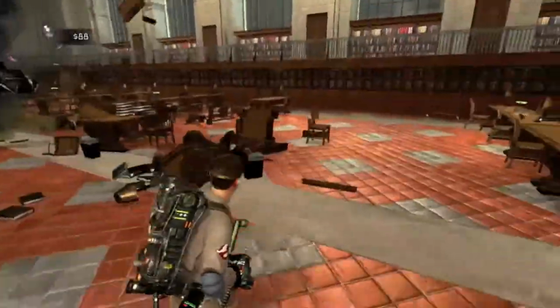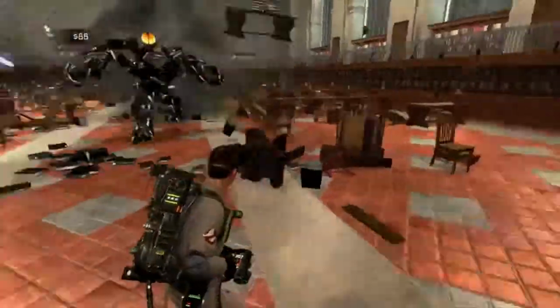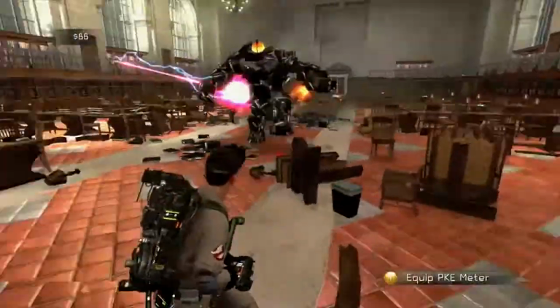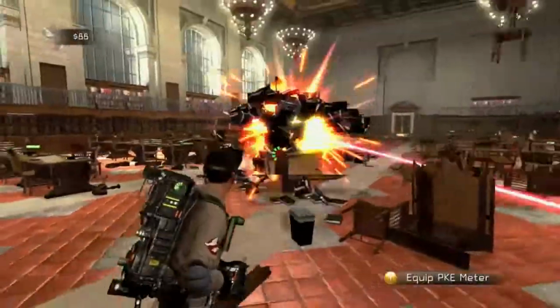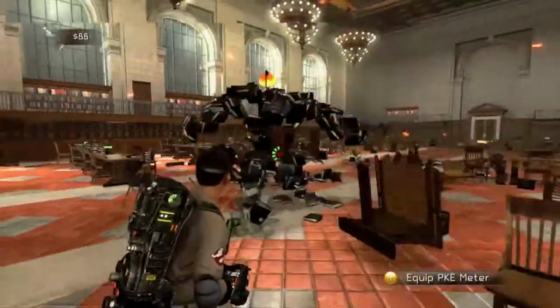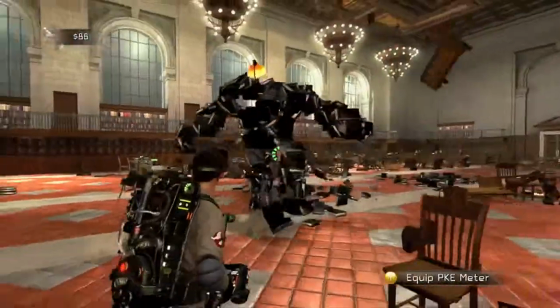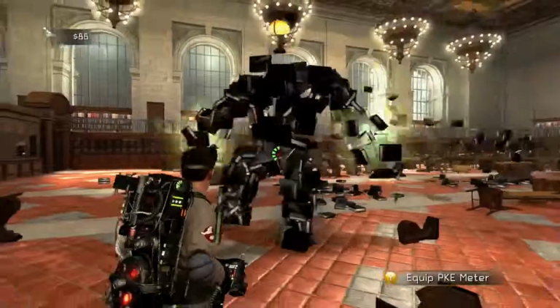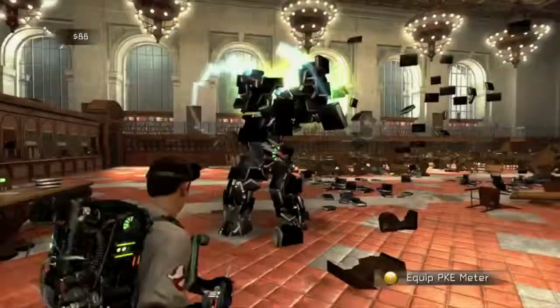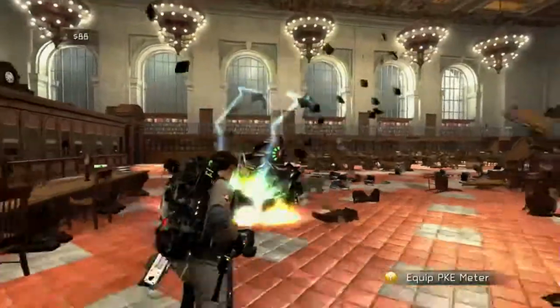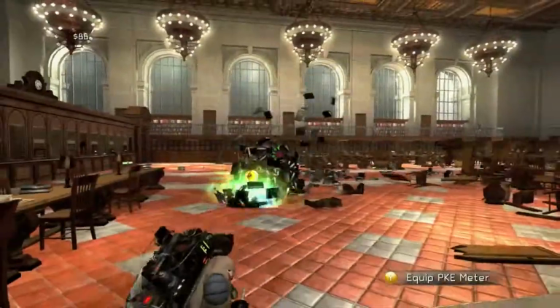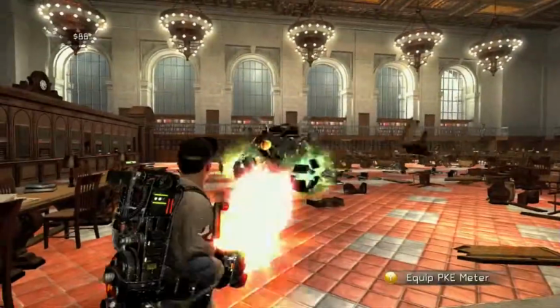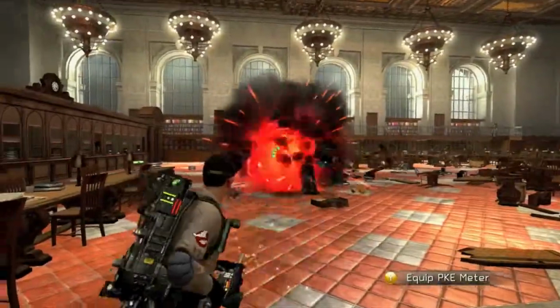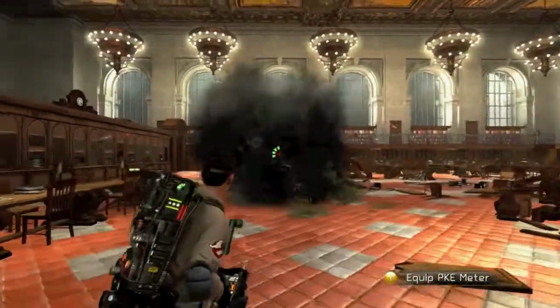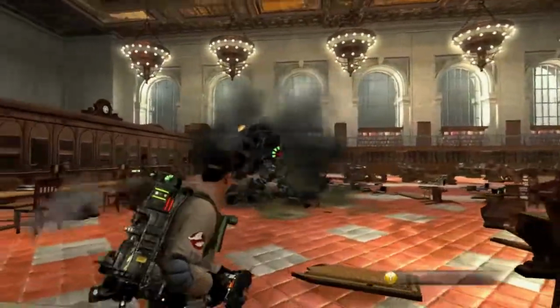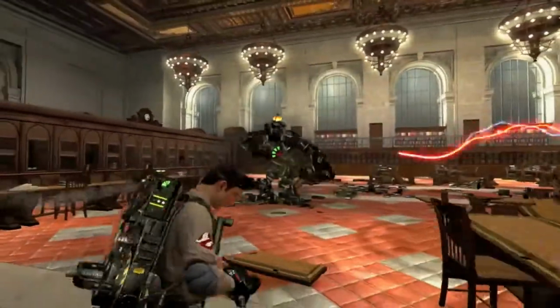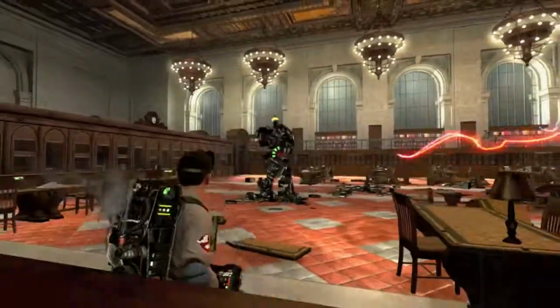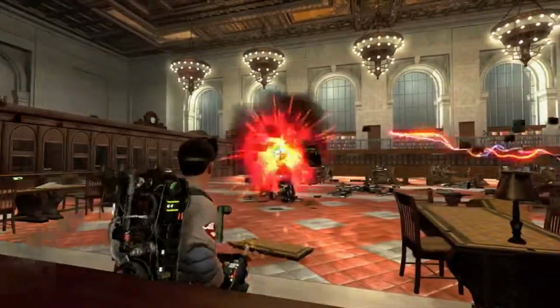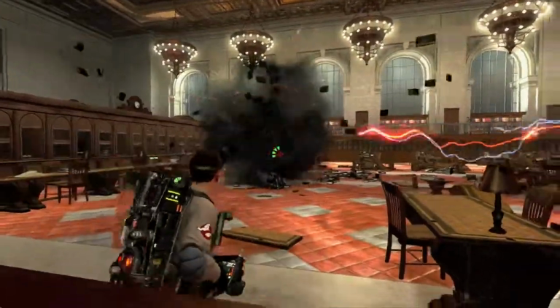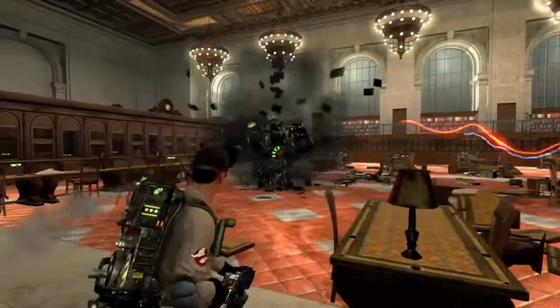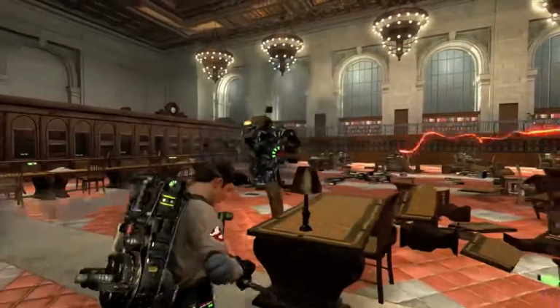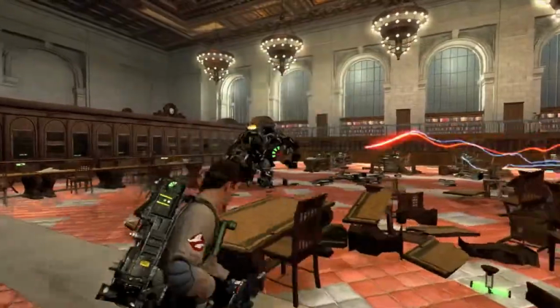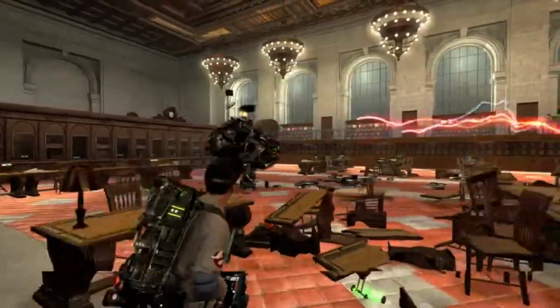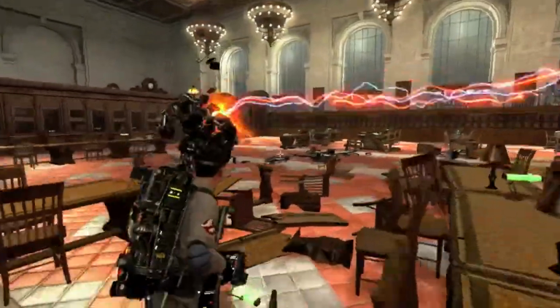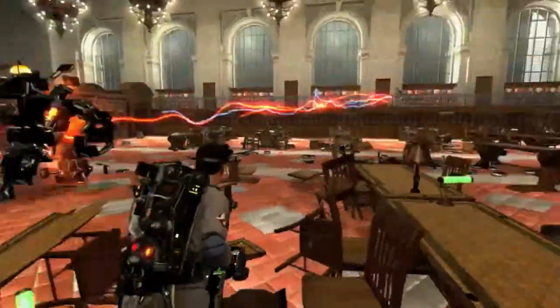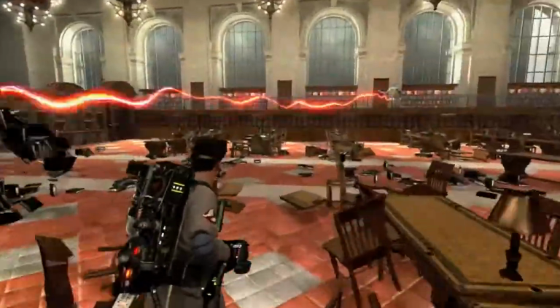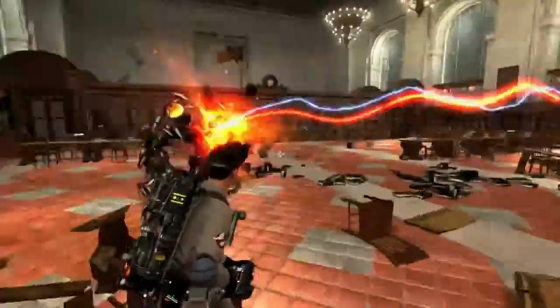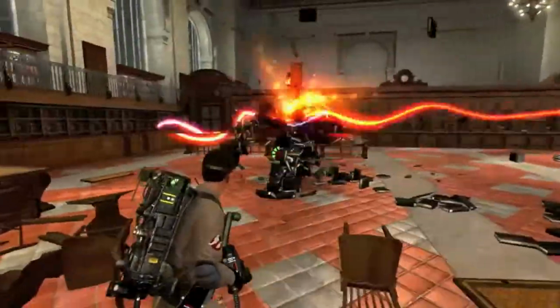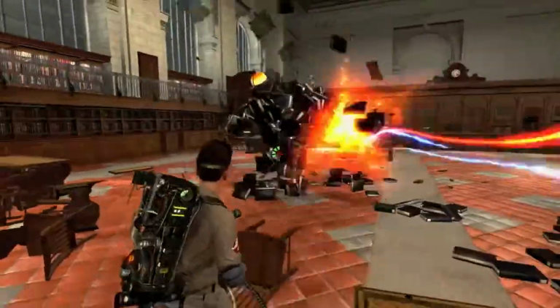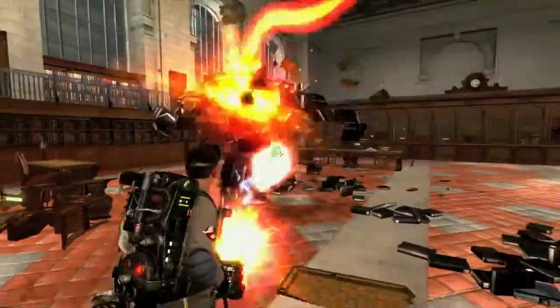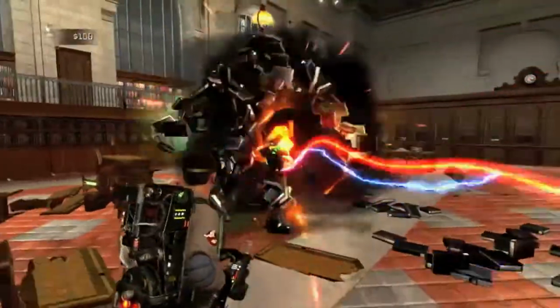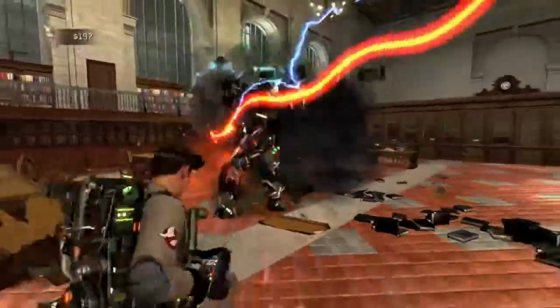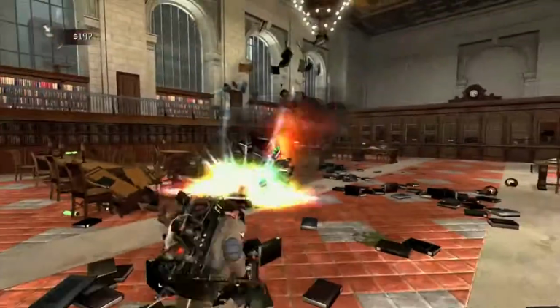If you're in need of space, you can also try and lure the book golem around in order to destroy all of the chairs and tables, giving you more room to roam and more room to dodge as well.